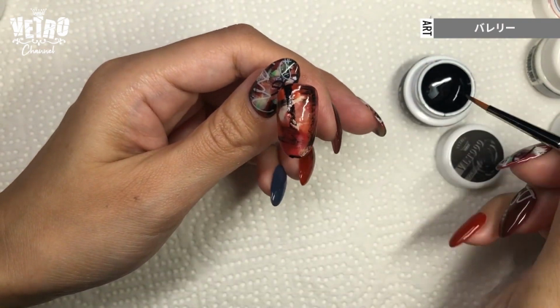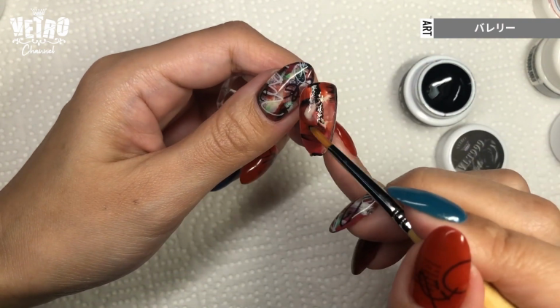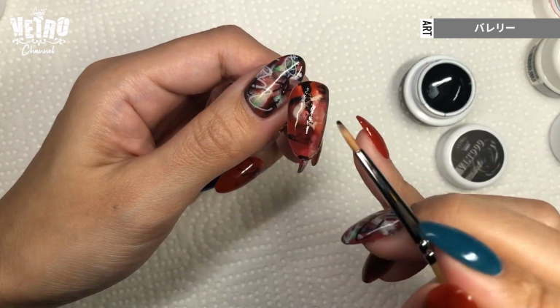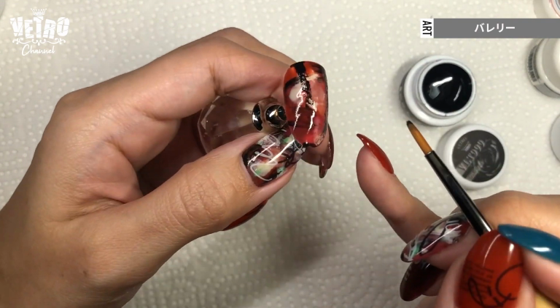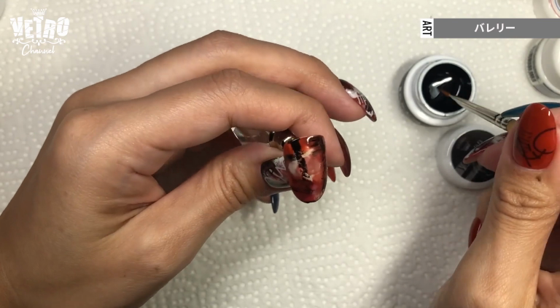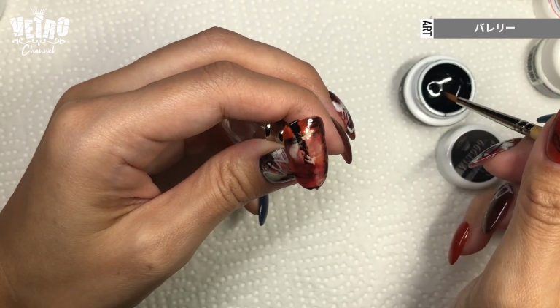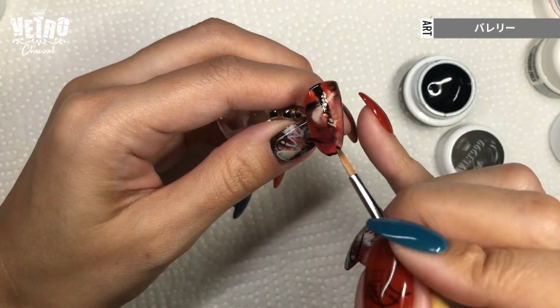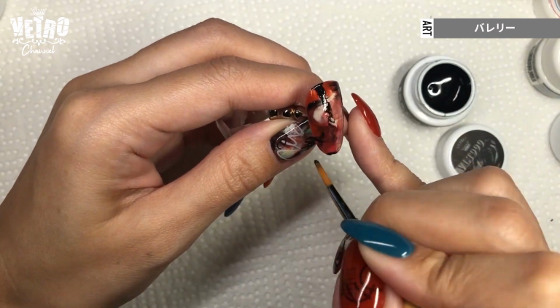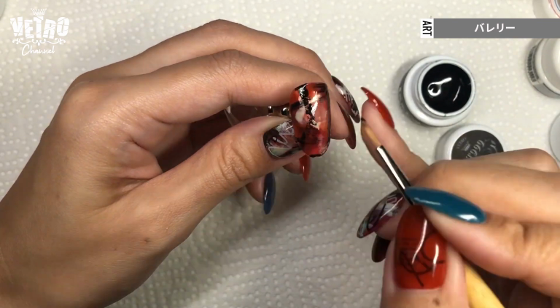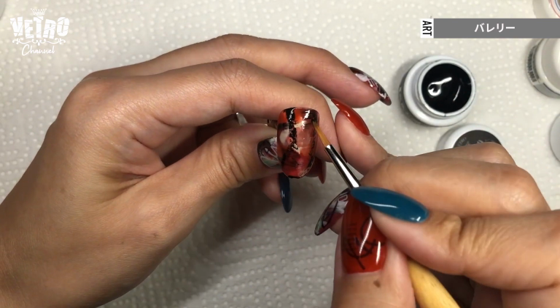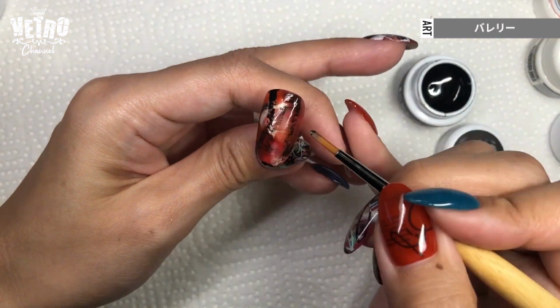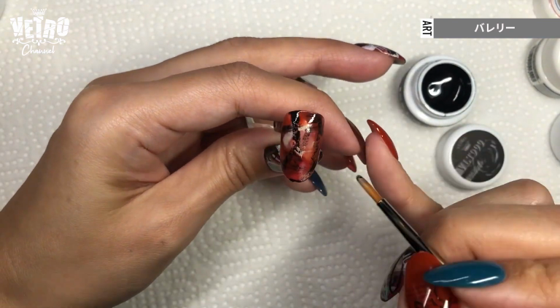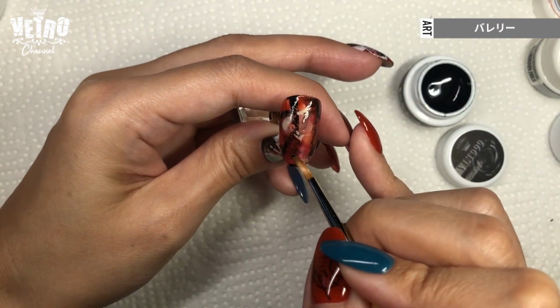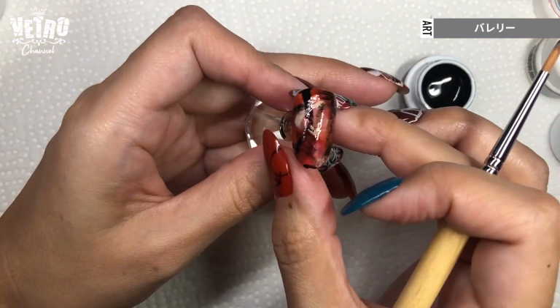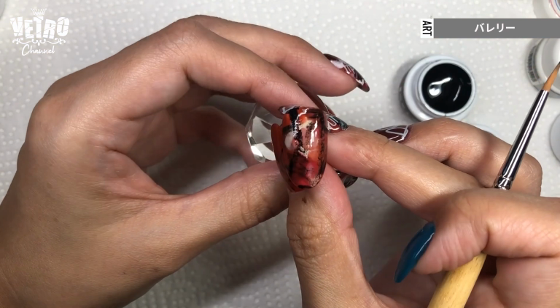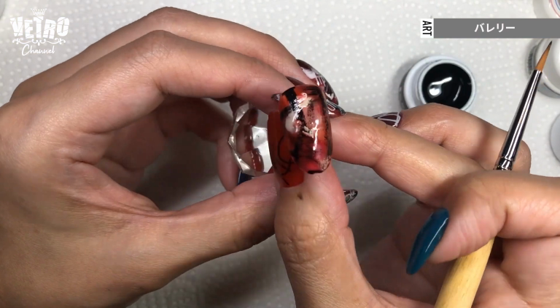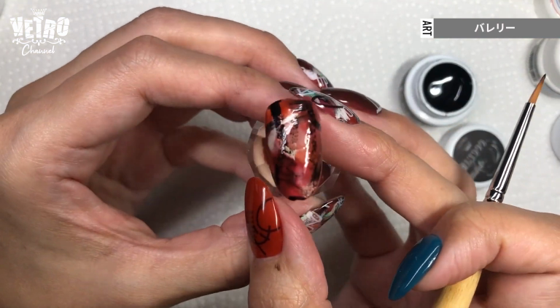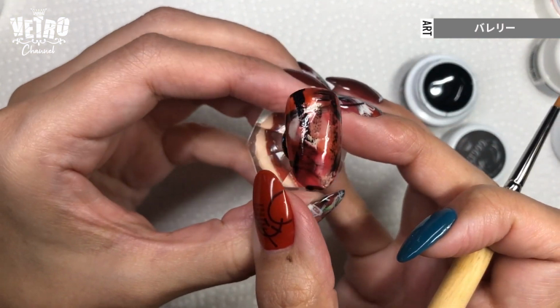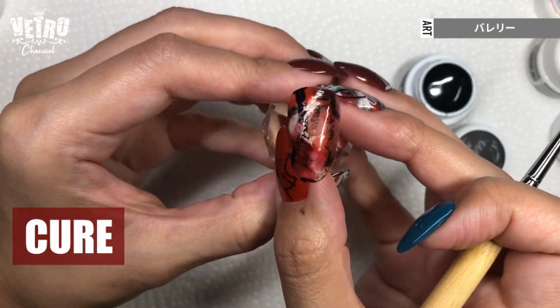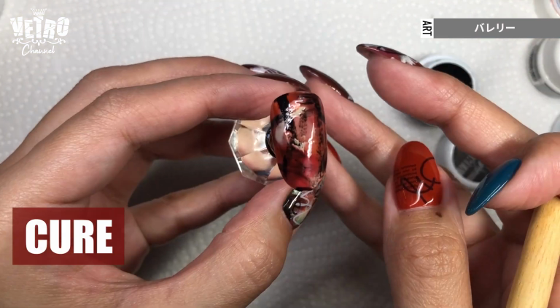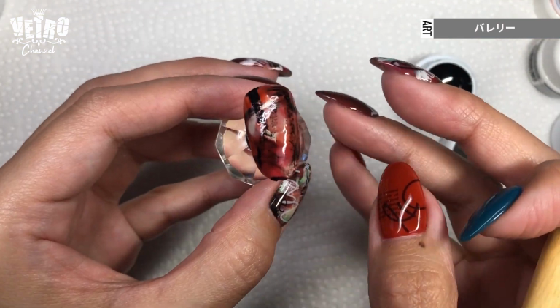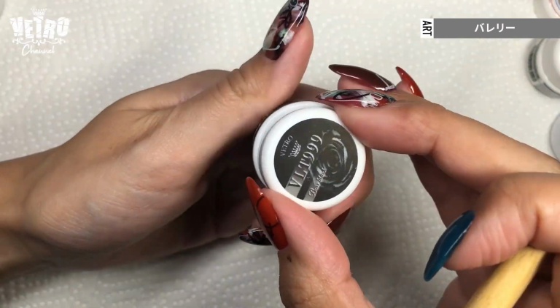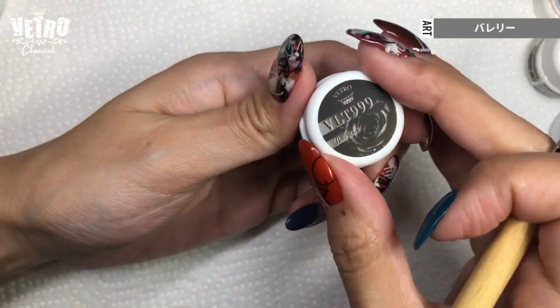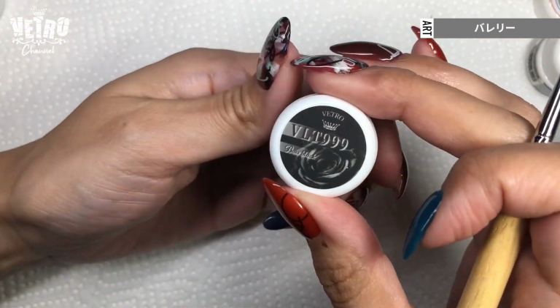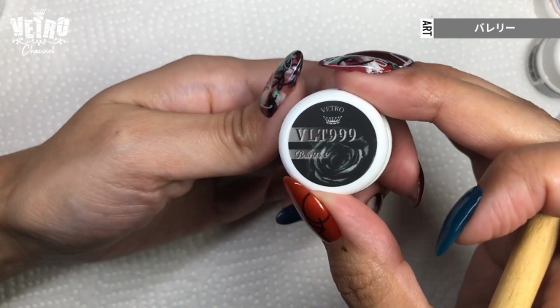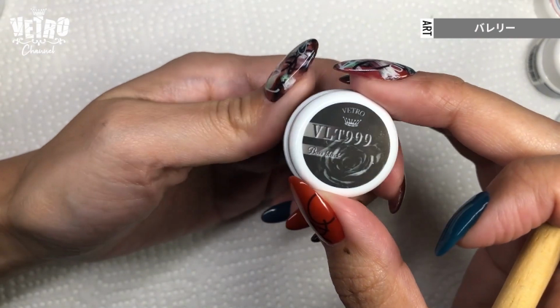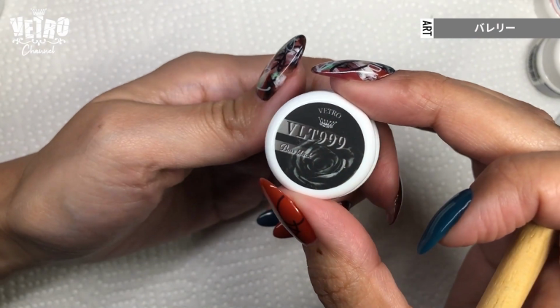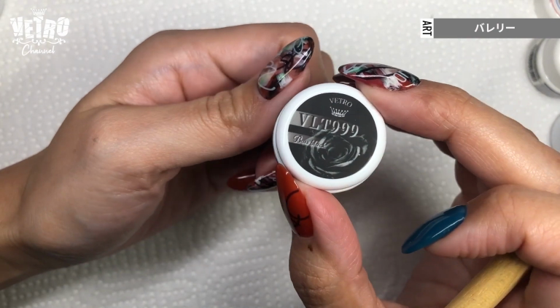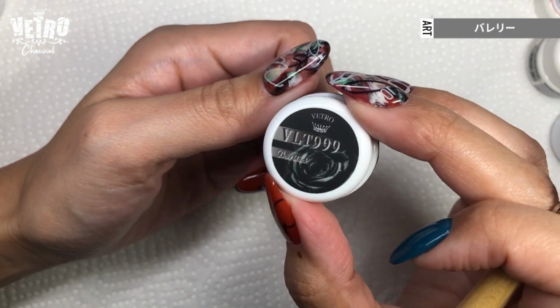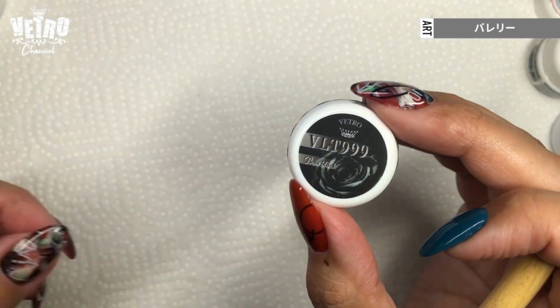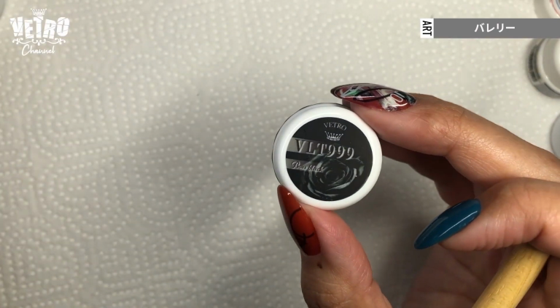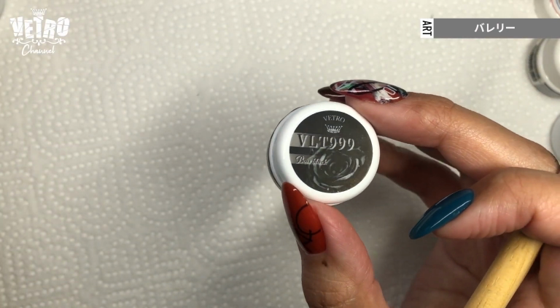I use the same color and cure. This art gel's curing time is longer than regular colors — 1 minute with LED.